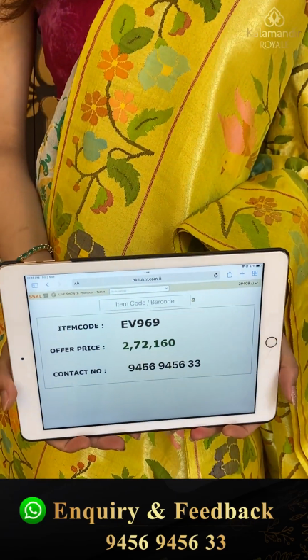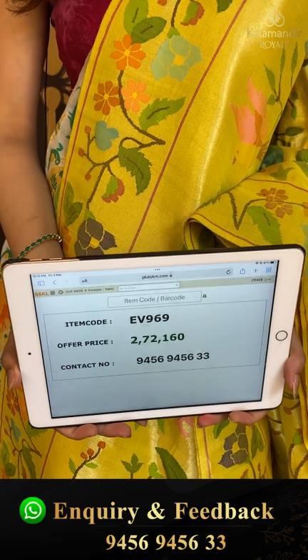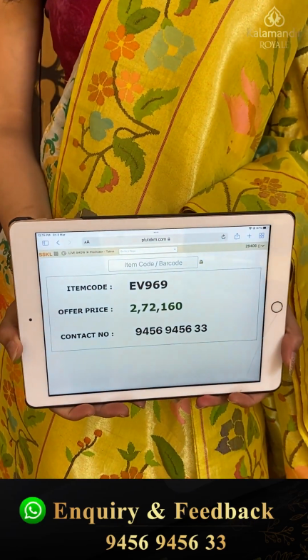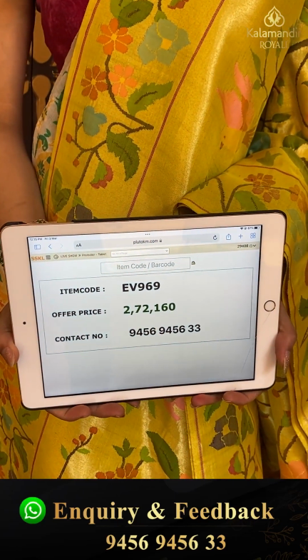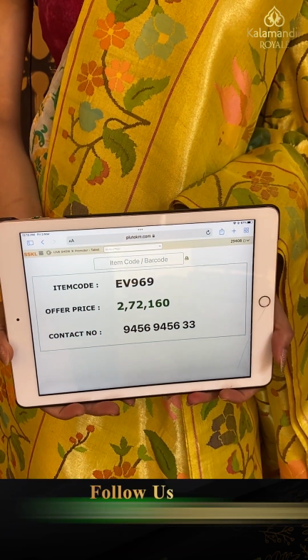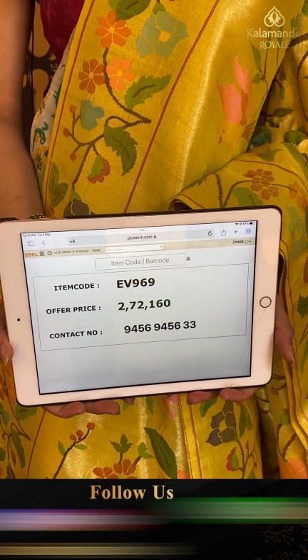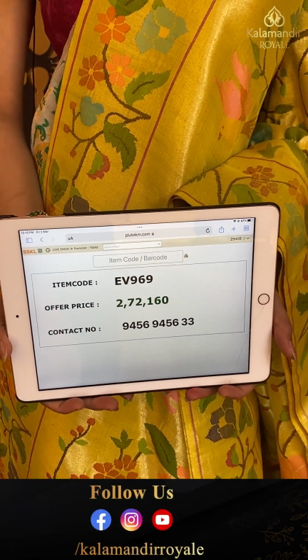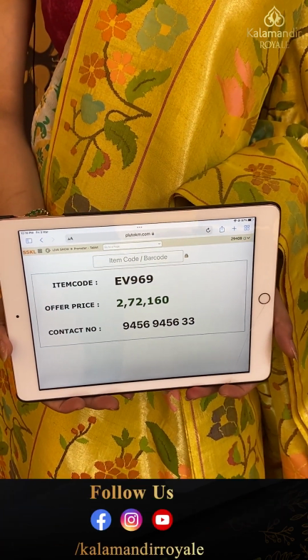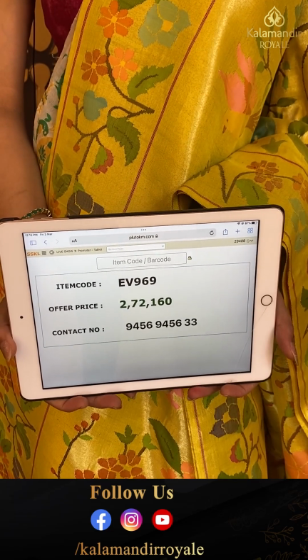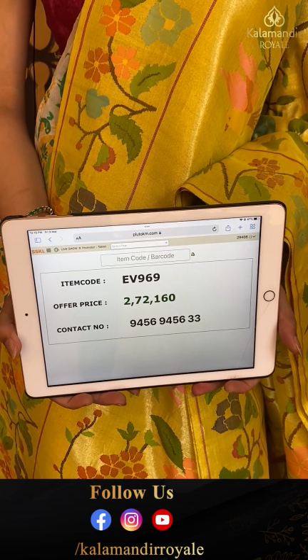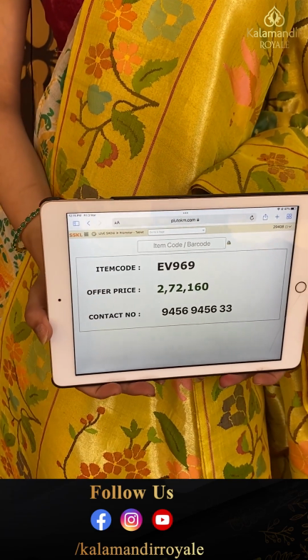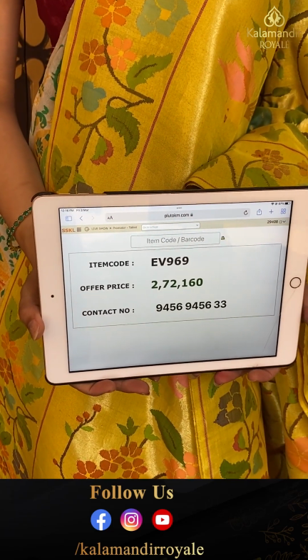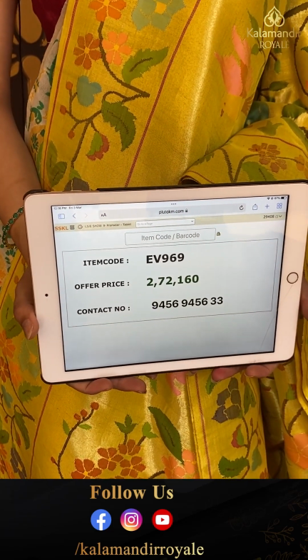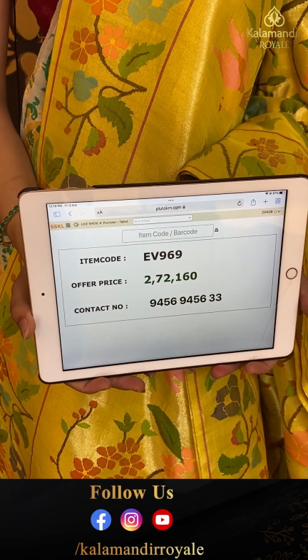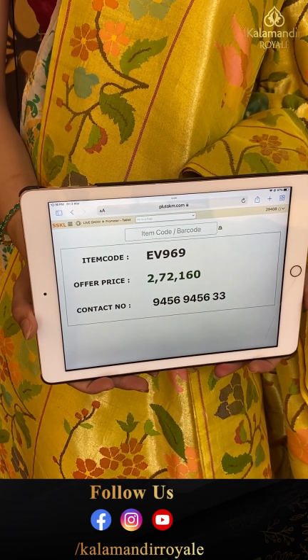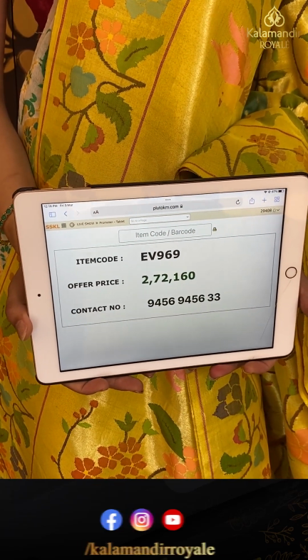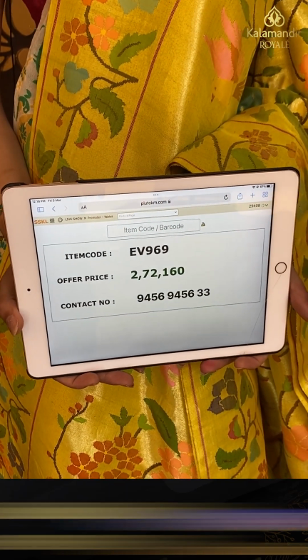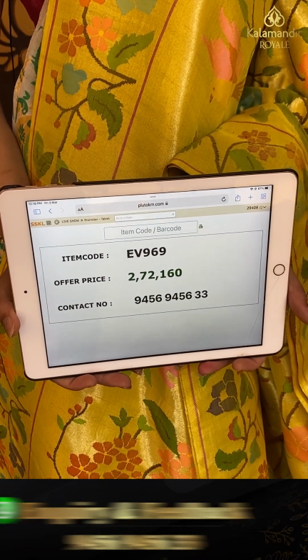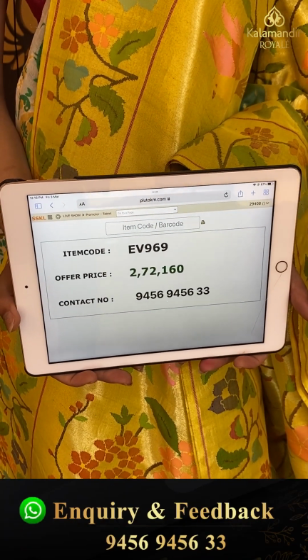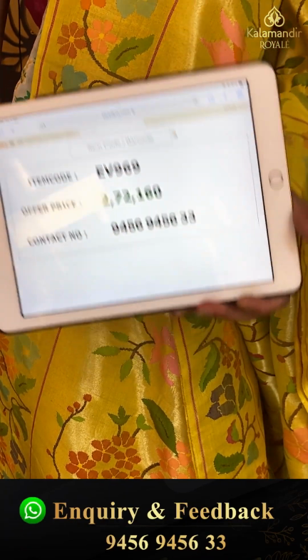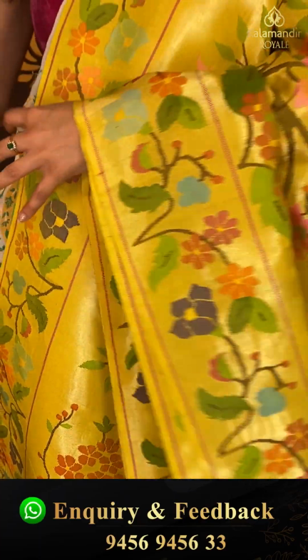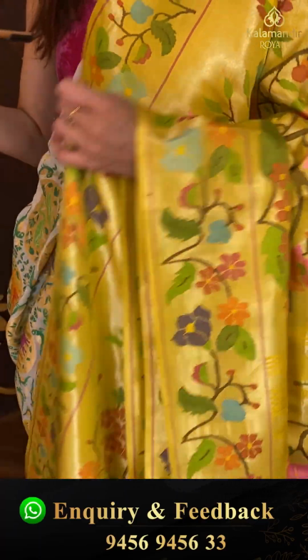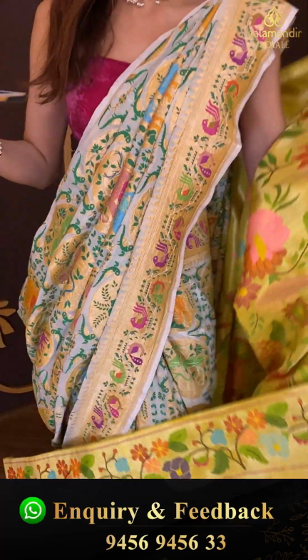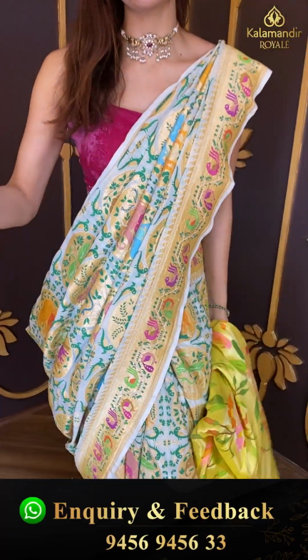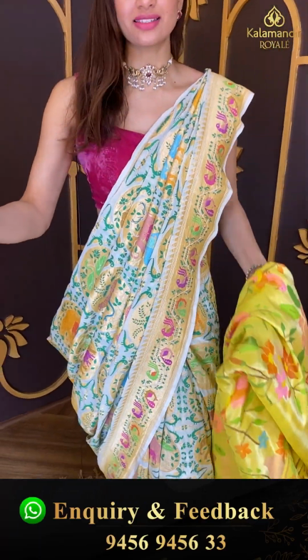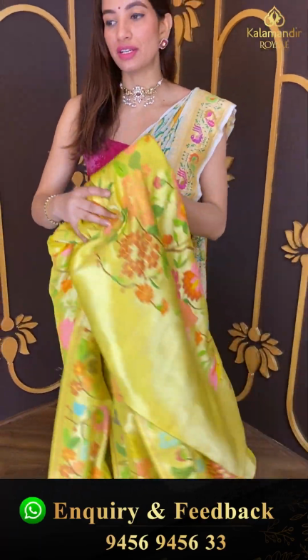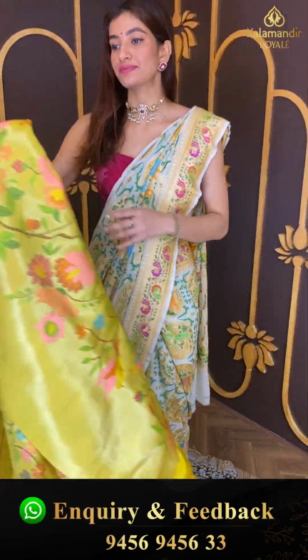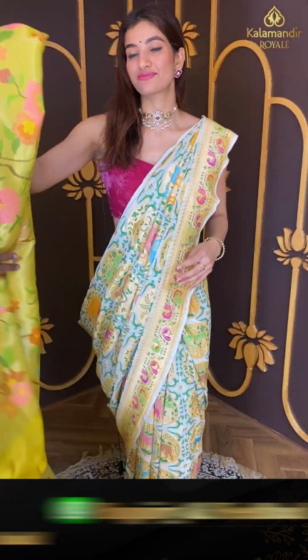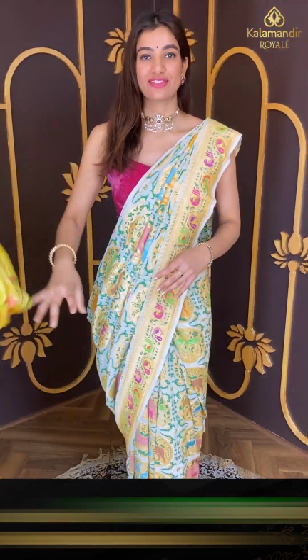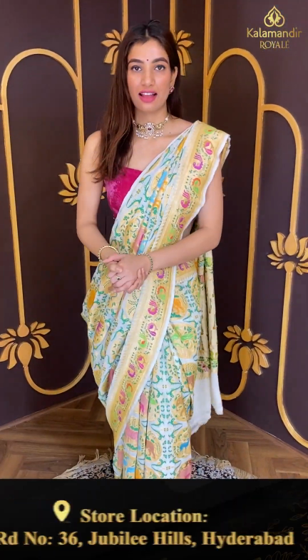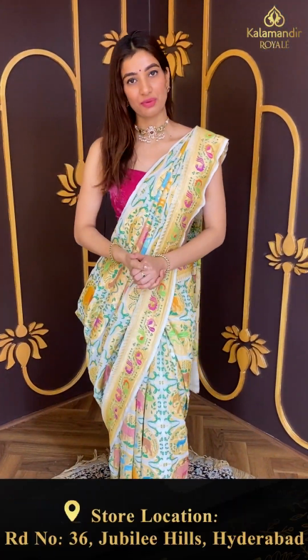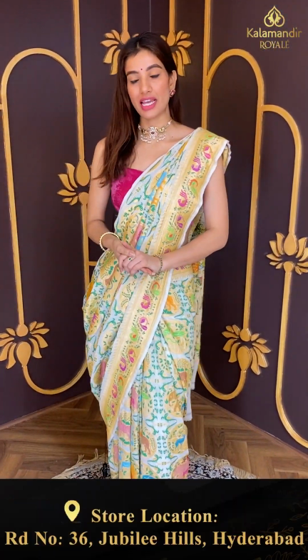Code EV969 and the price is two lakhs seventy two thousand one hundred sixty. Click a screenshot and send to our number. Let's move to the next.